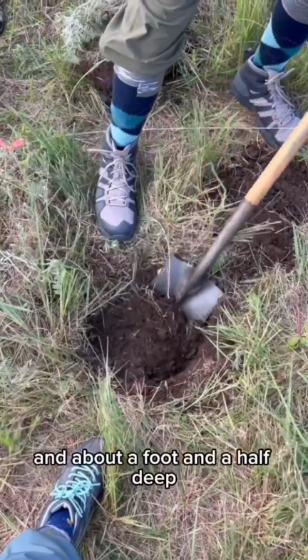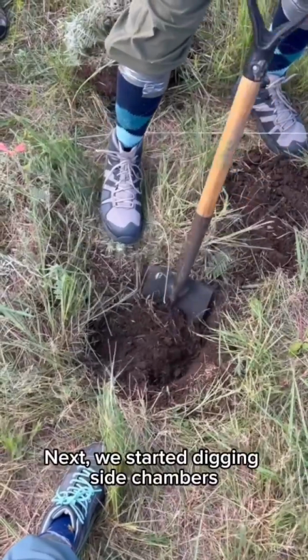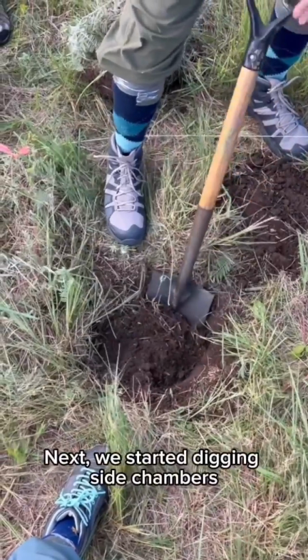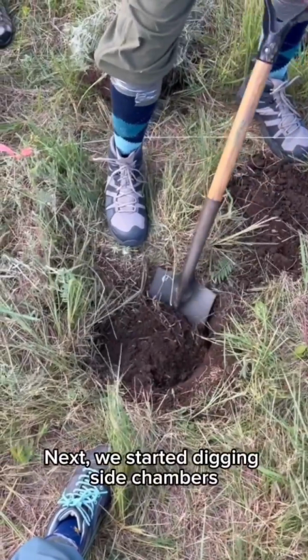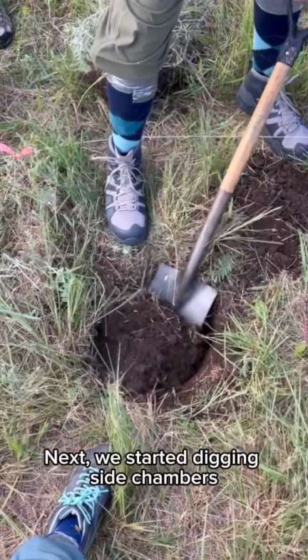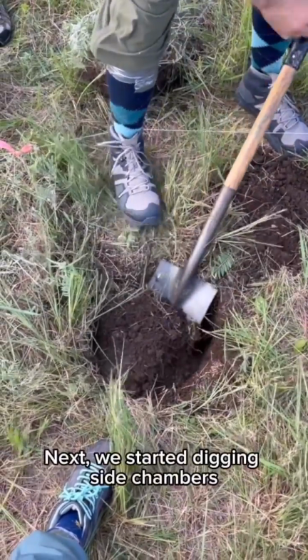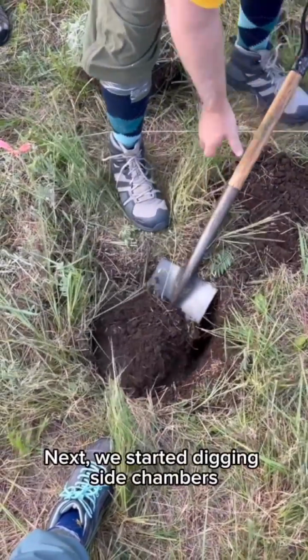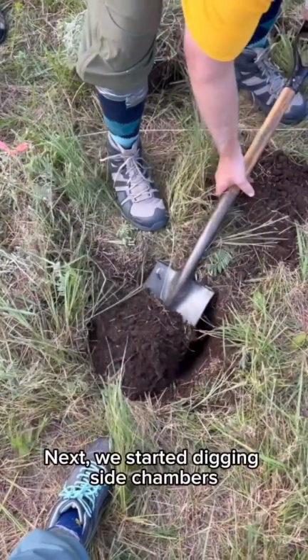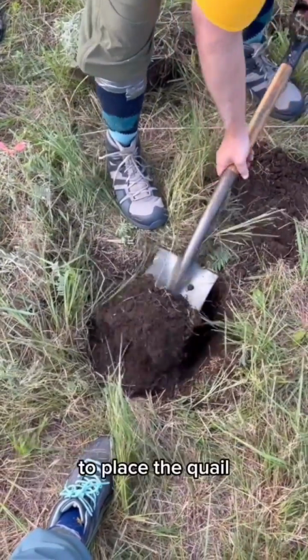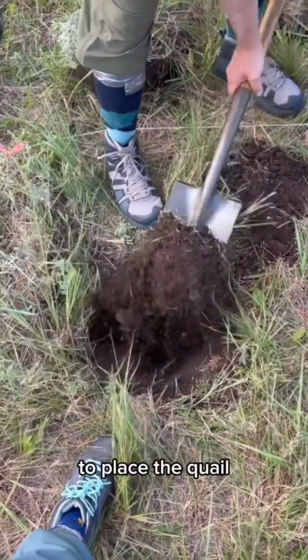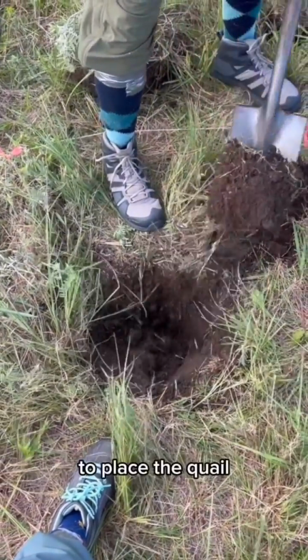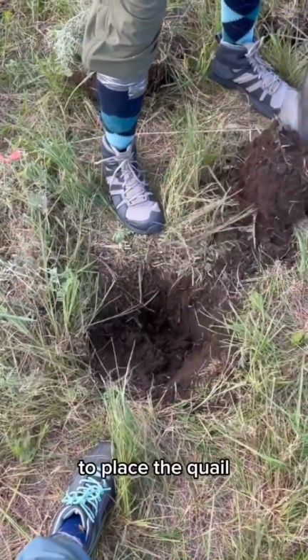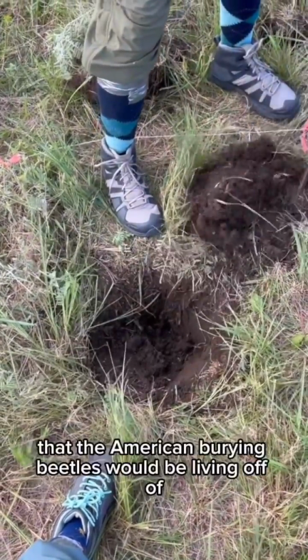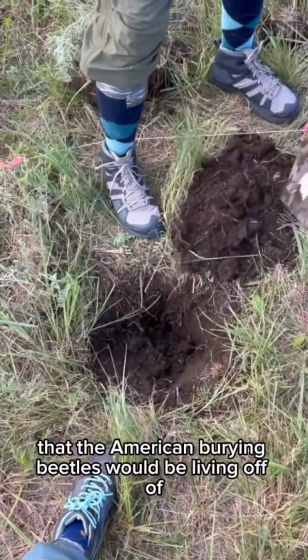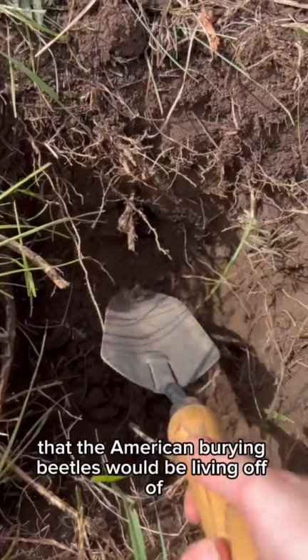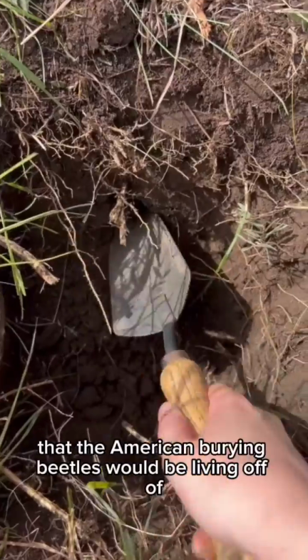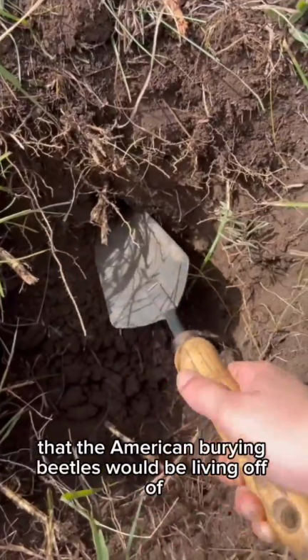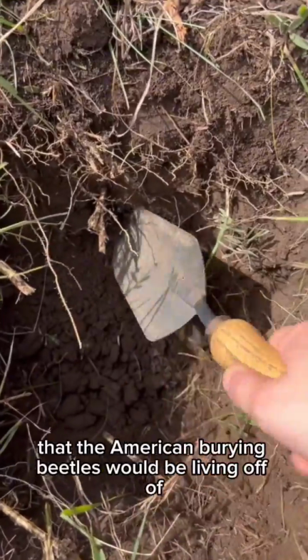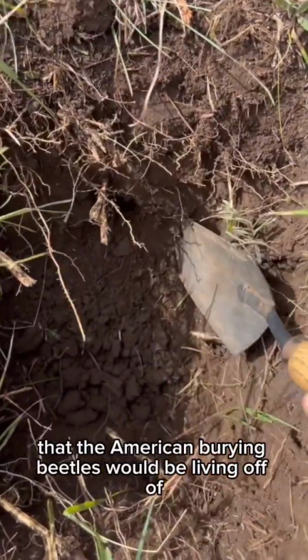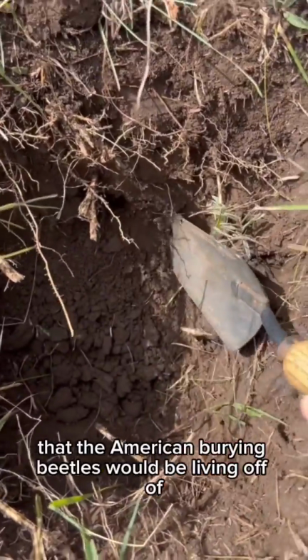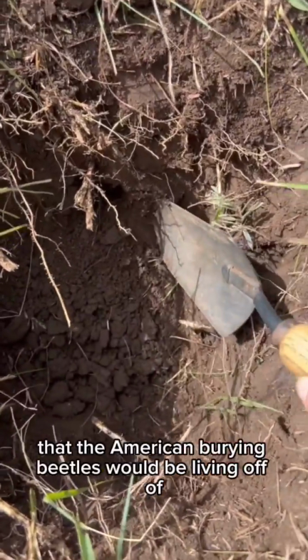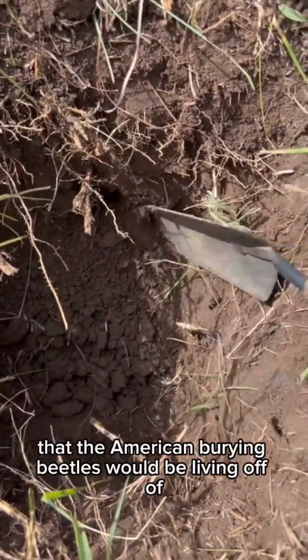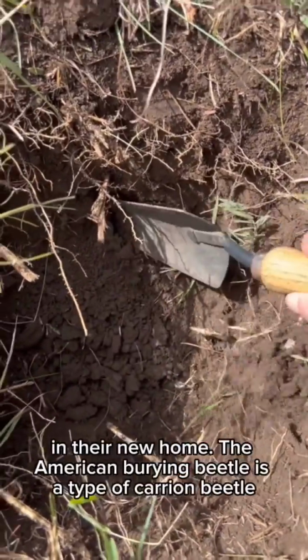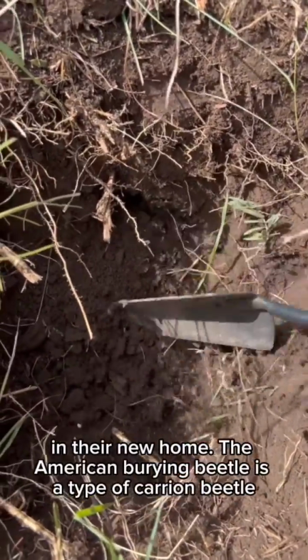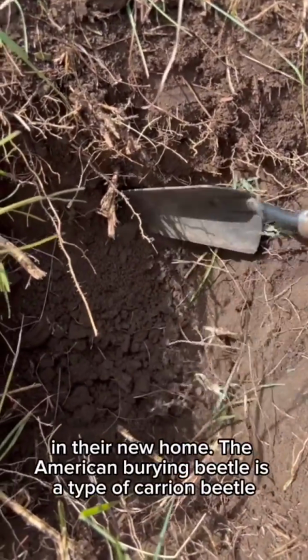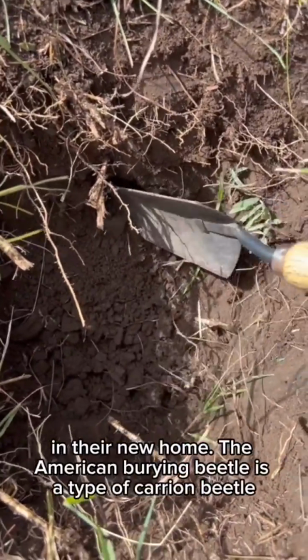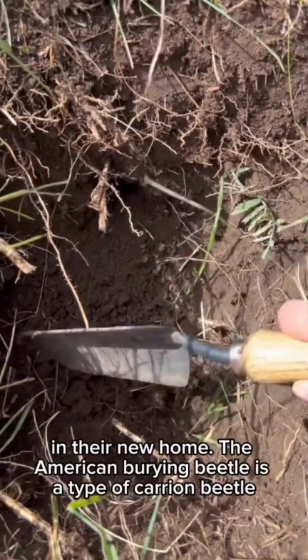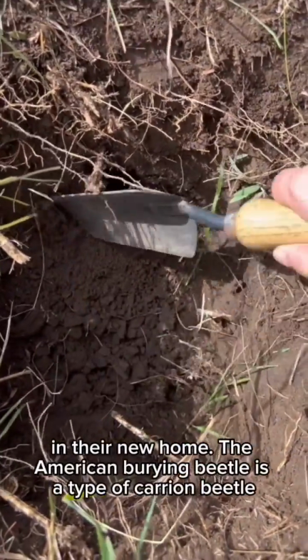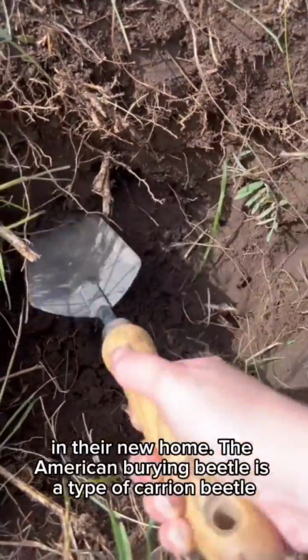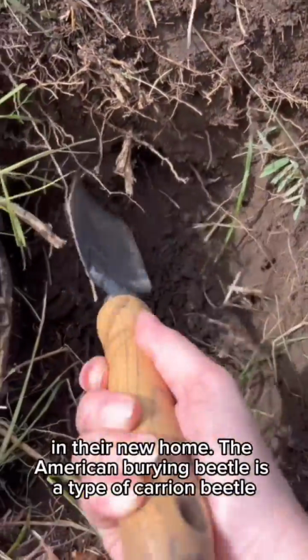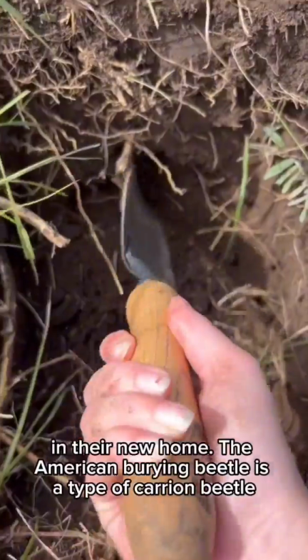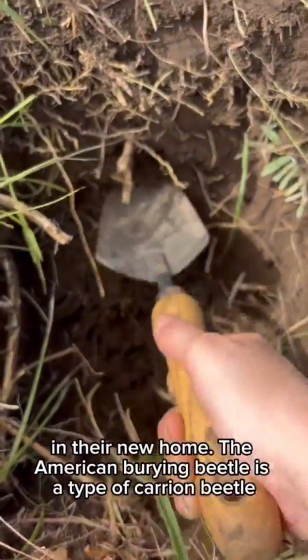Next, we started digging side chambers to place the quail that the American Burying Beetles would be living off of in their new home. The American Burying Beetle is a type of carrion beetle.